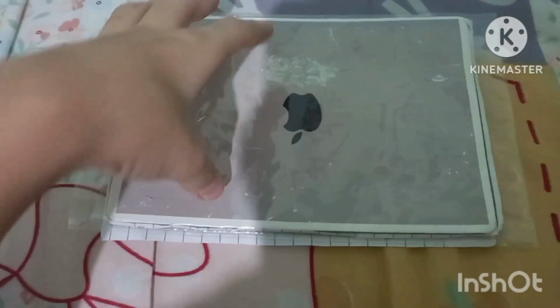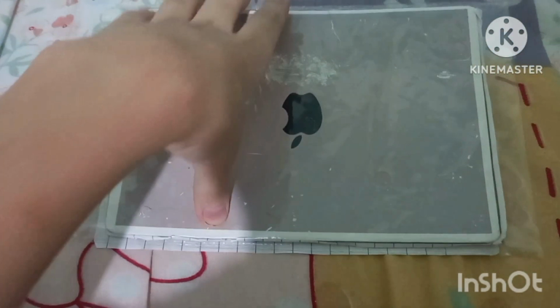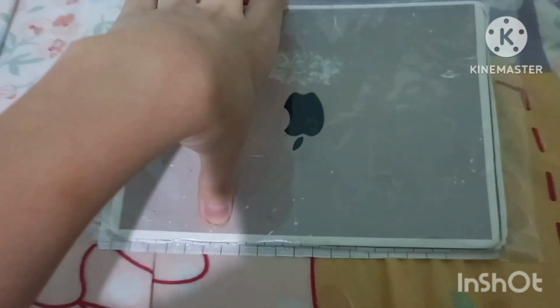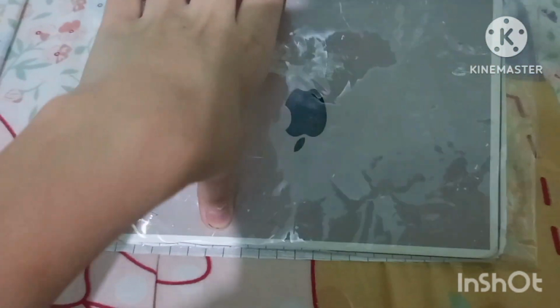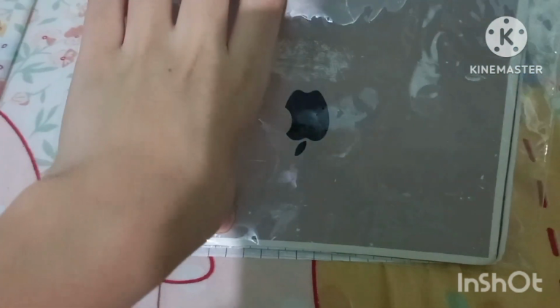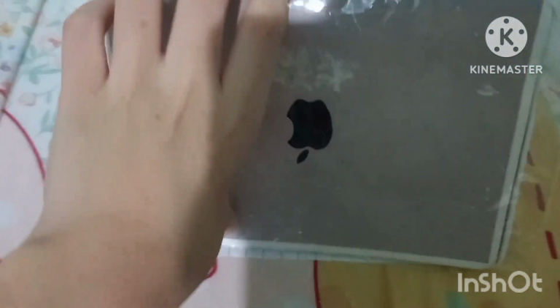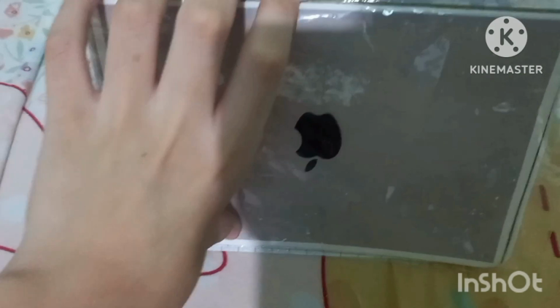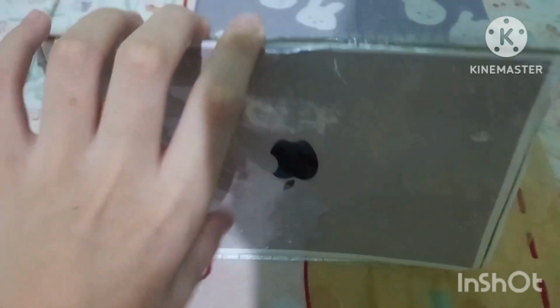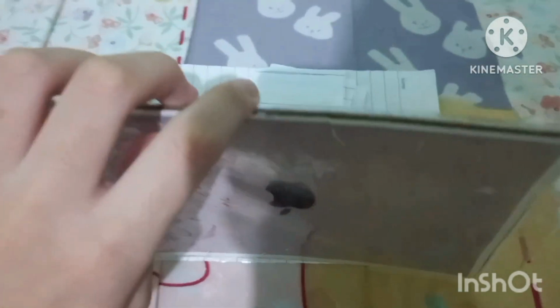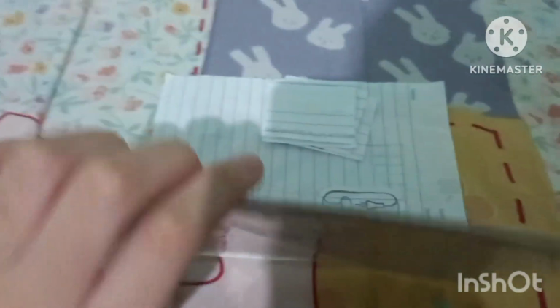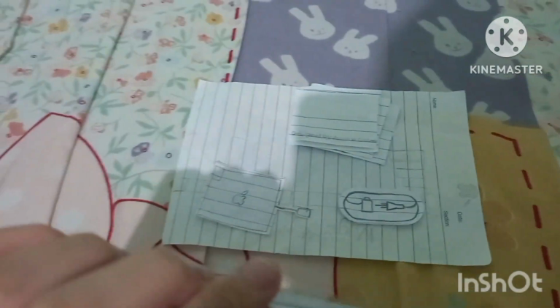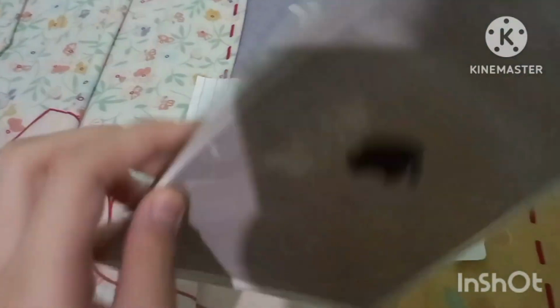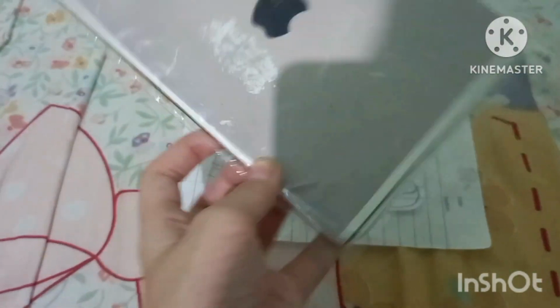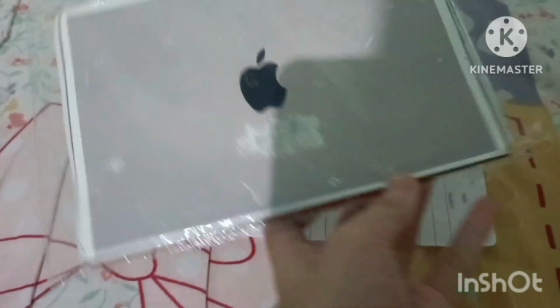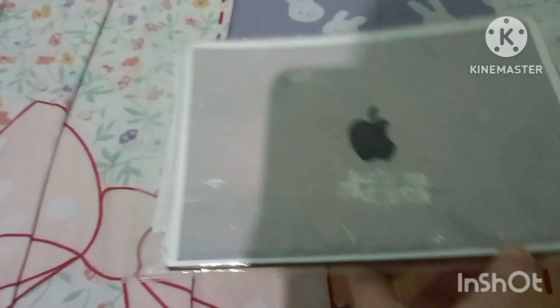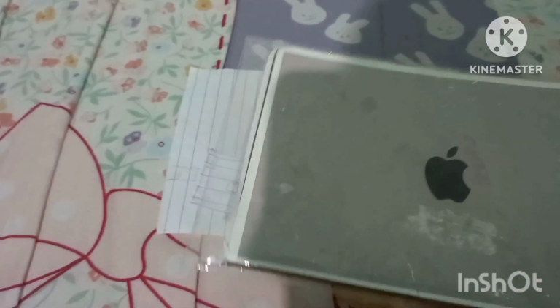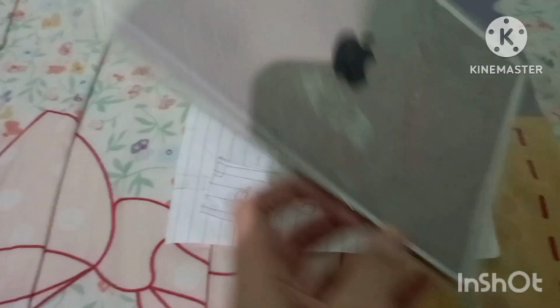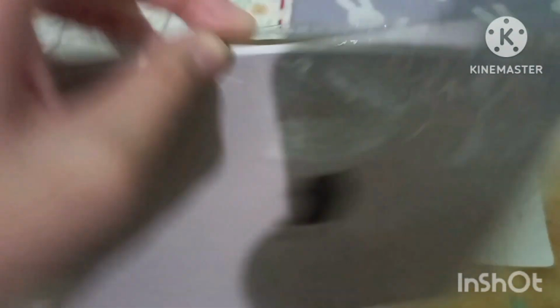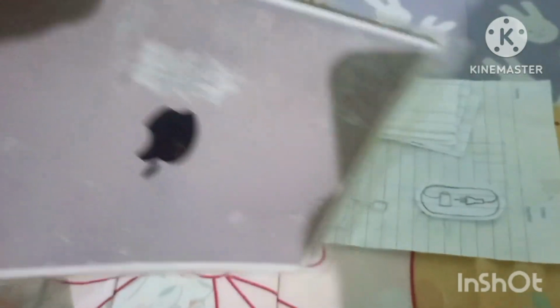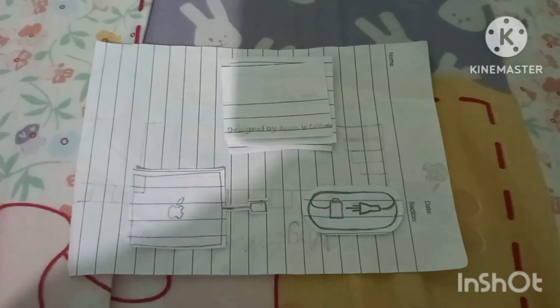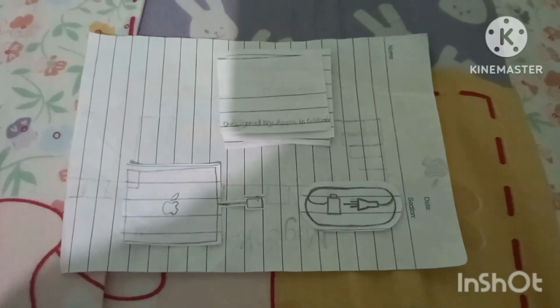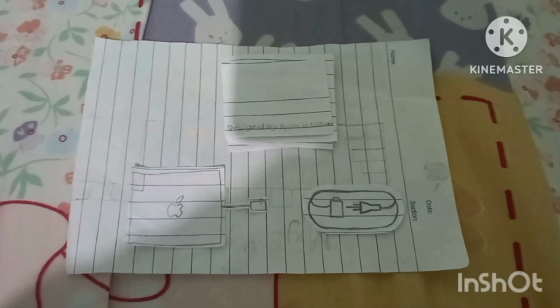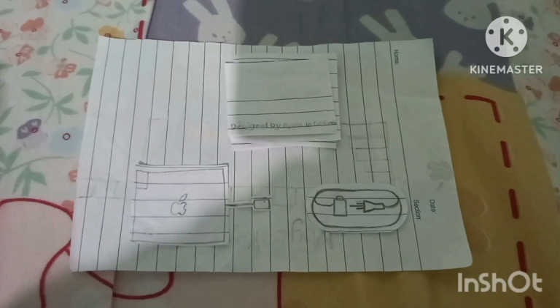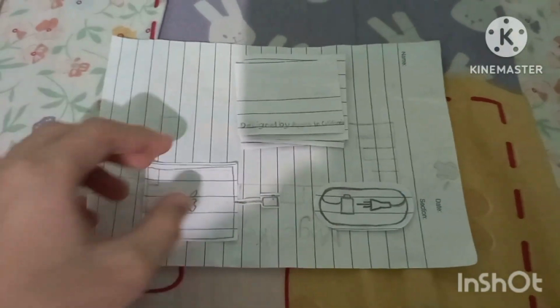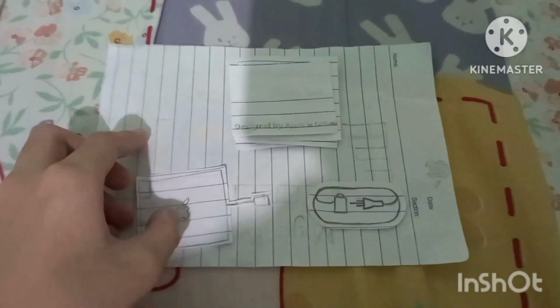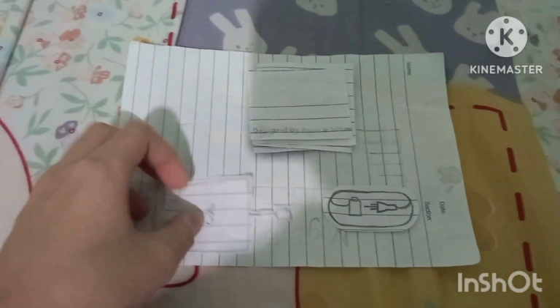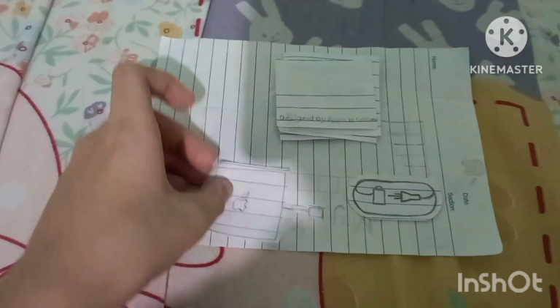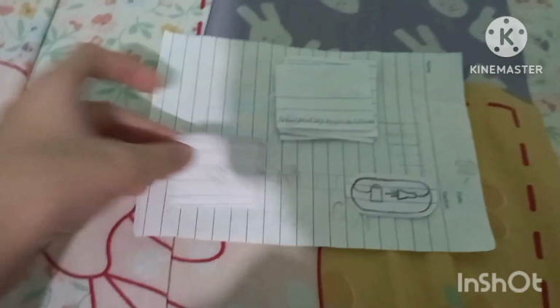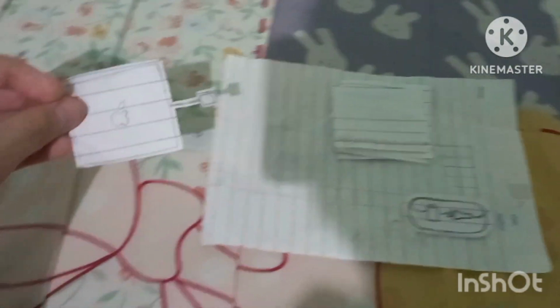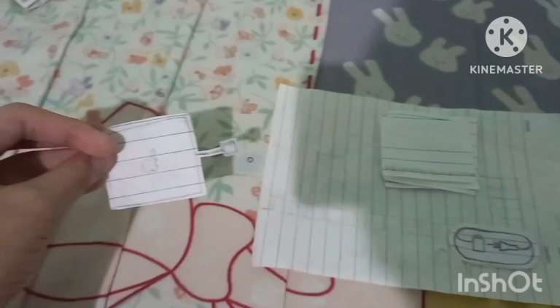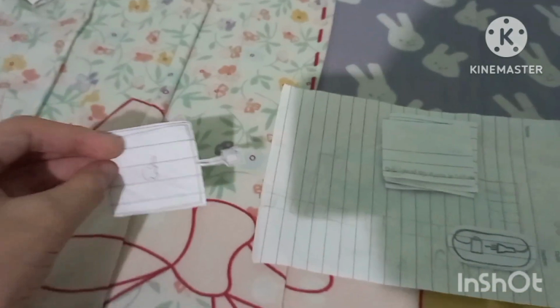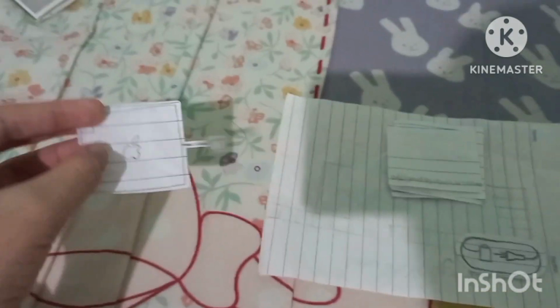Let's pull this out of the box. It's not too bad for a laptop. Now let's get to the accessories. Up first, we have the AC wall plug and power cord.